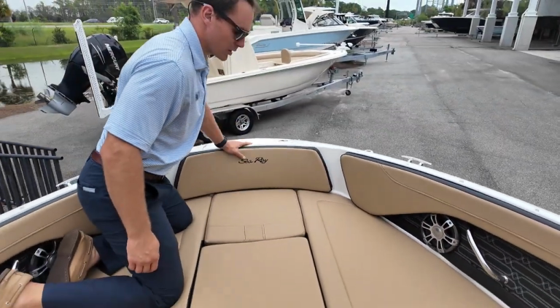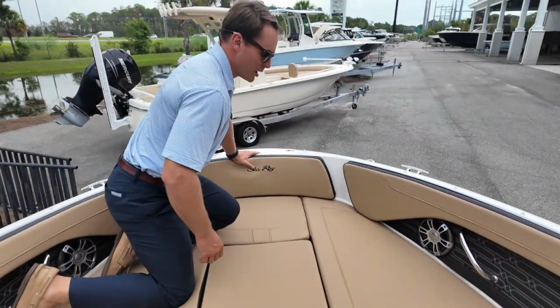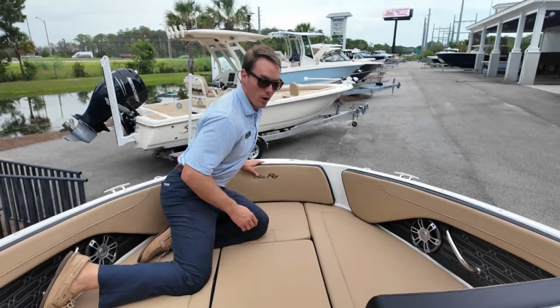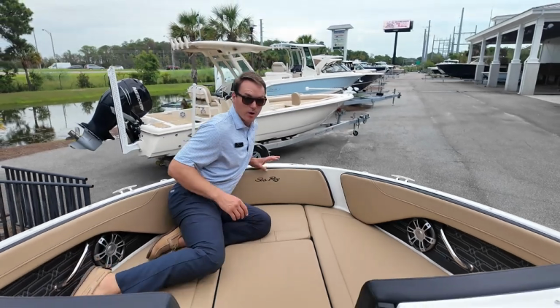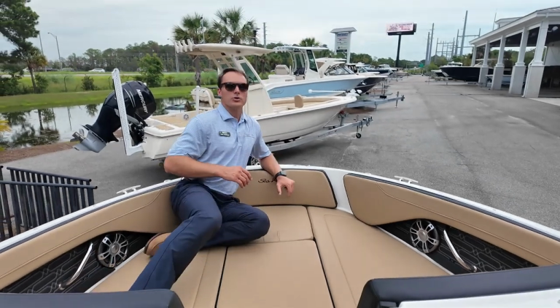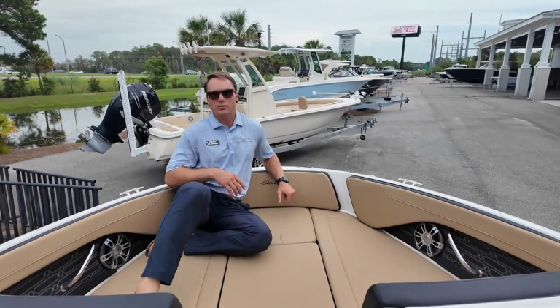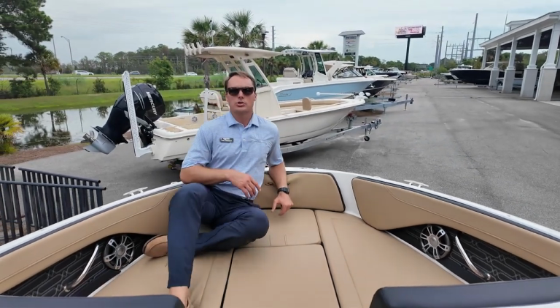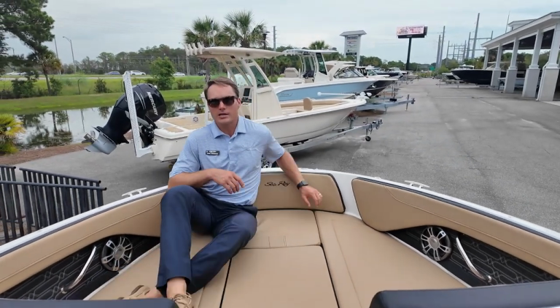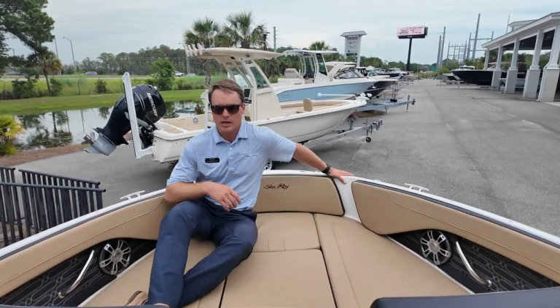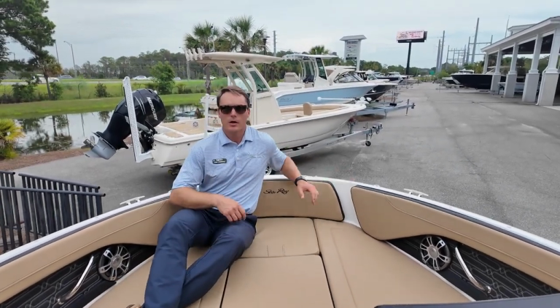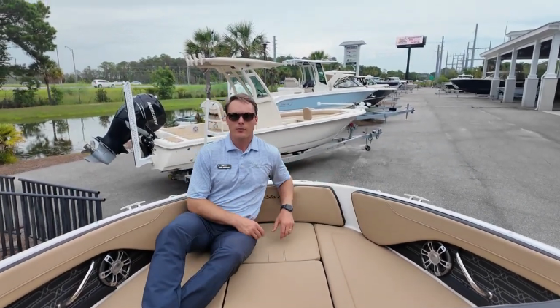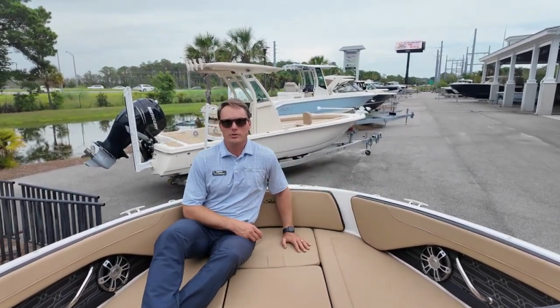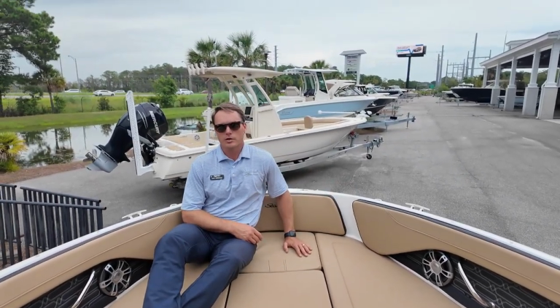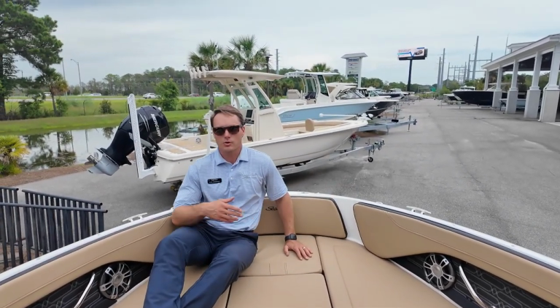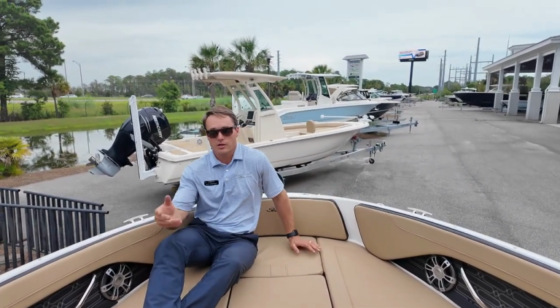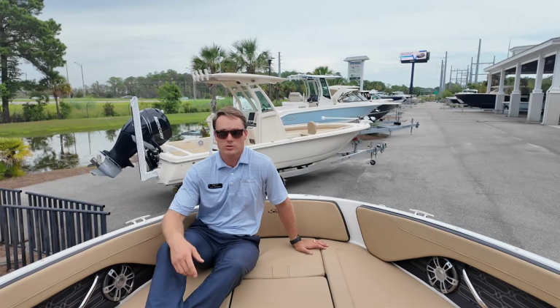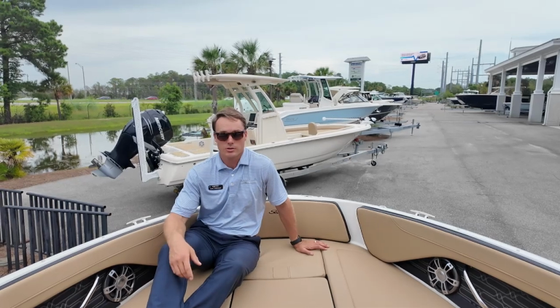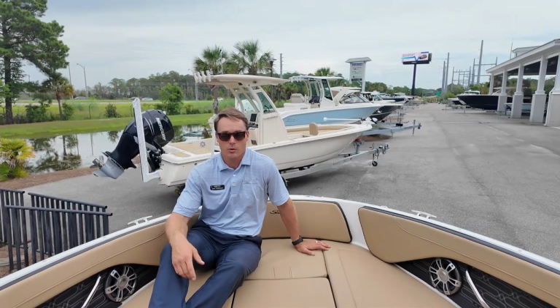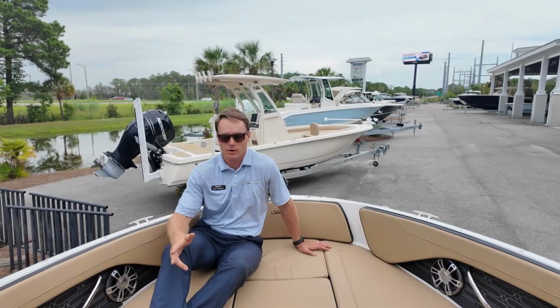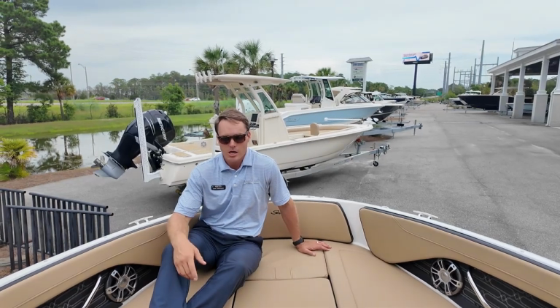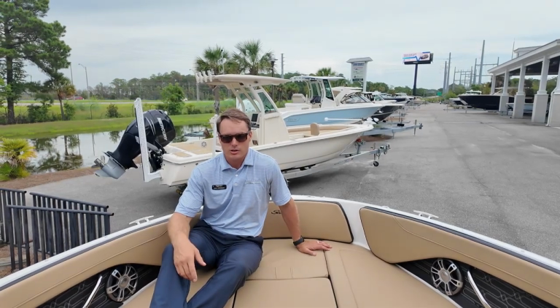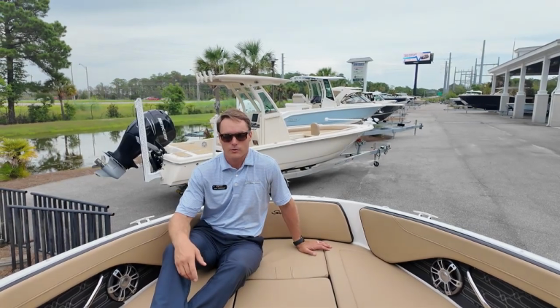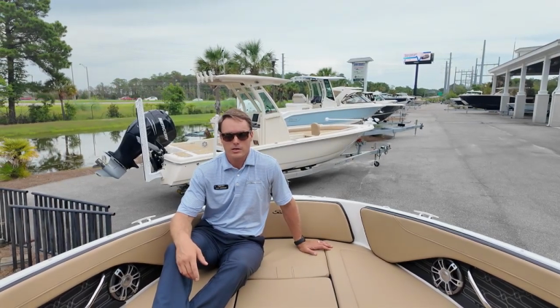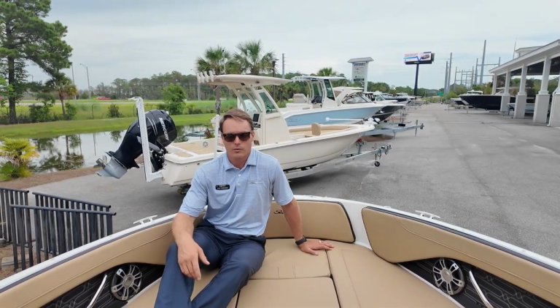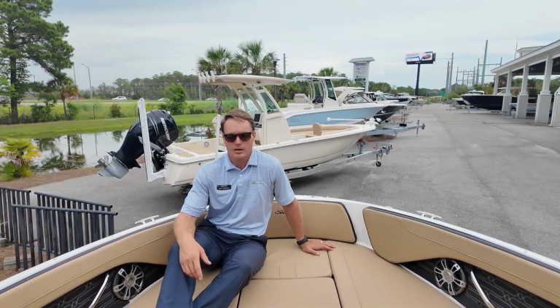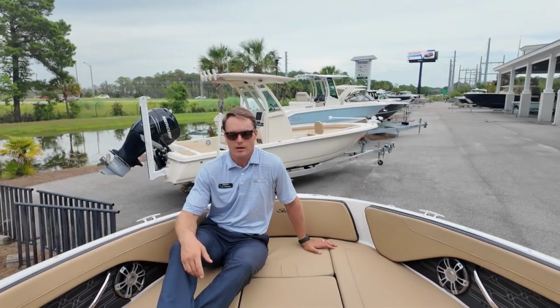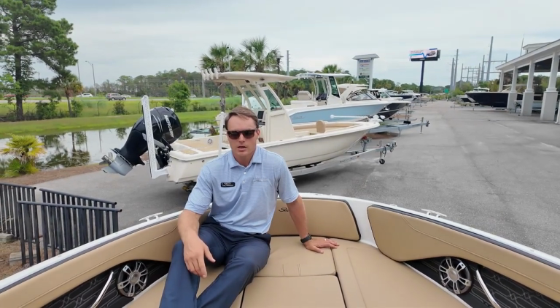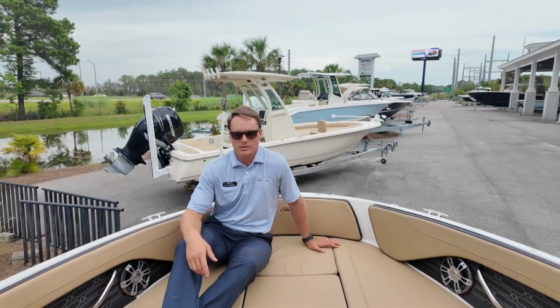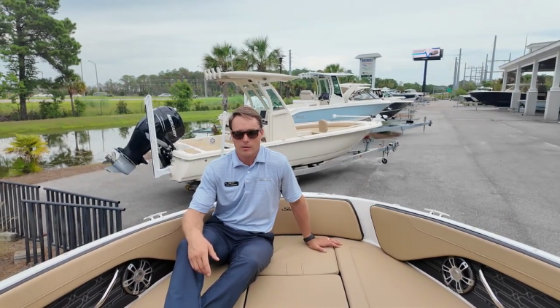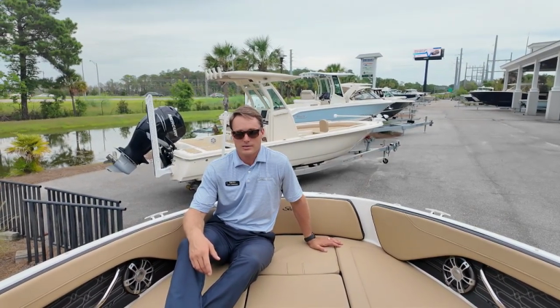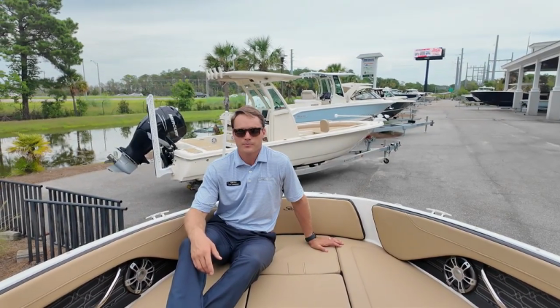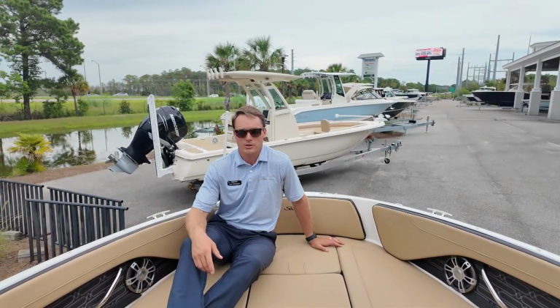So that is a walkthrough of the new Sea Ray 210 SPX Outboard. I'm Carl Anderson with MarineMax Charleston. If you have any questions or interest in this boat or any of our others, give us a call at 843-747-1889 and check us out online at MarineMax.com. Thanks for watching.